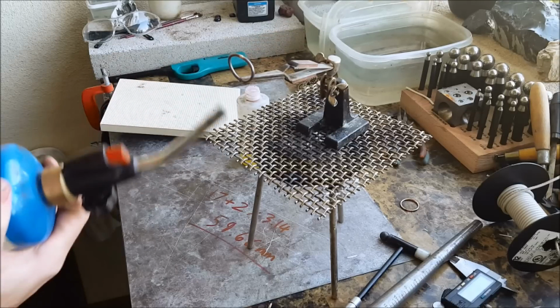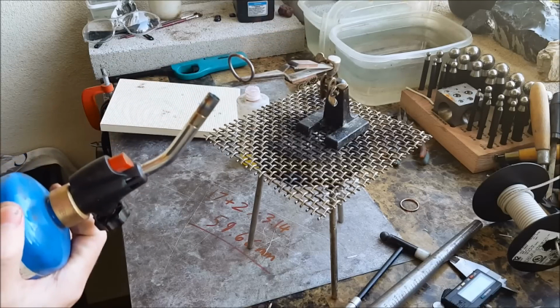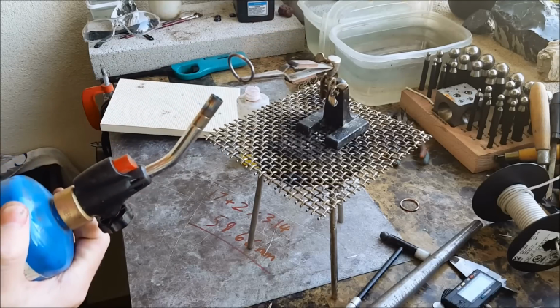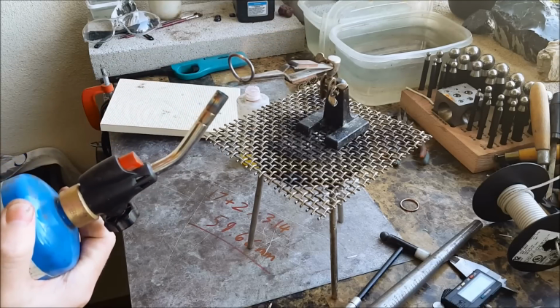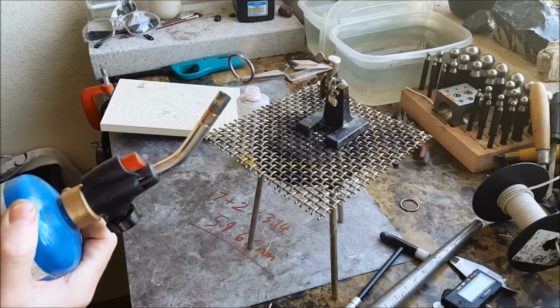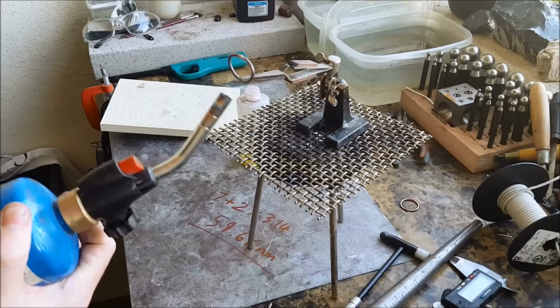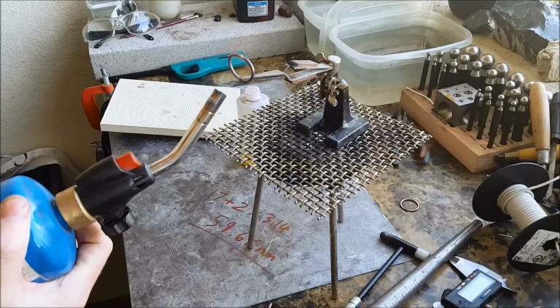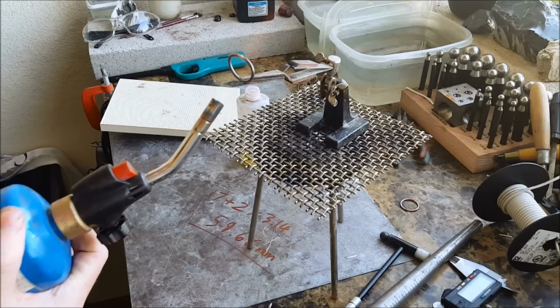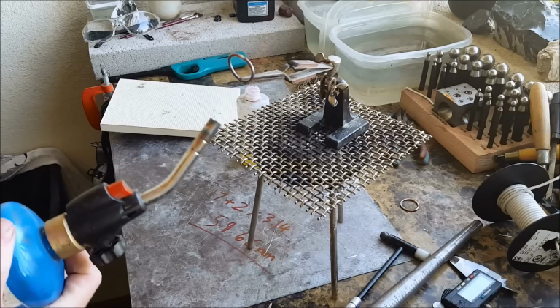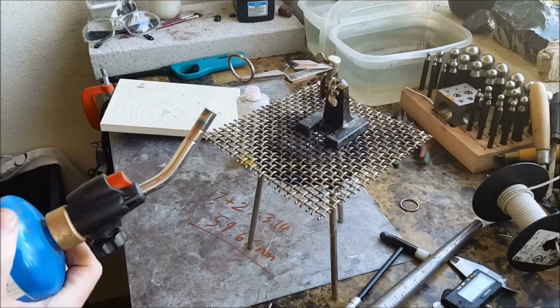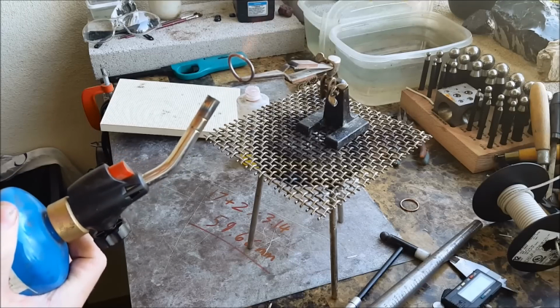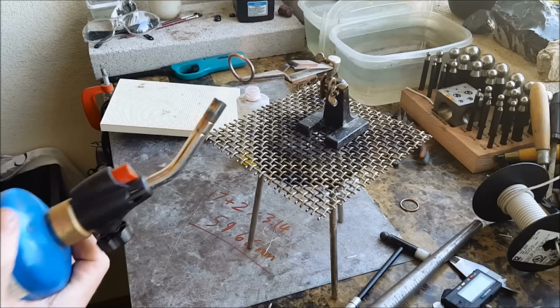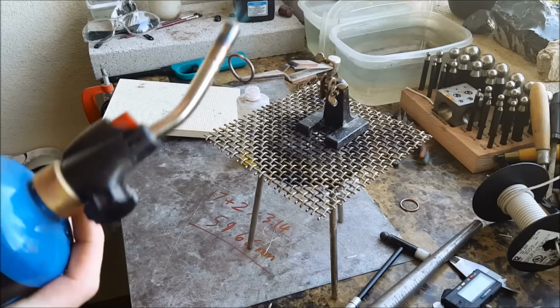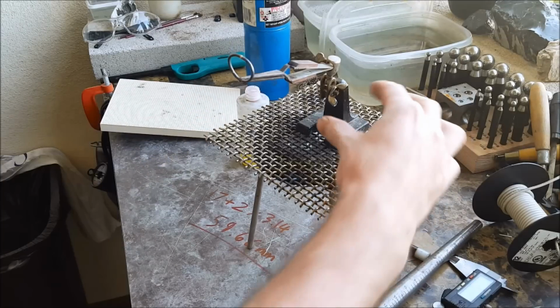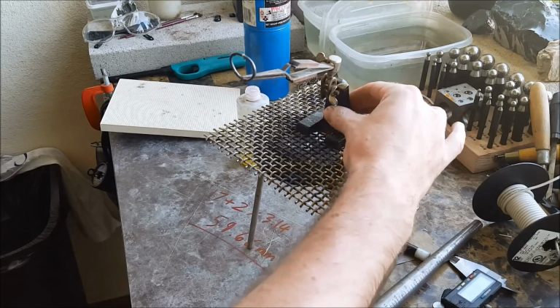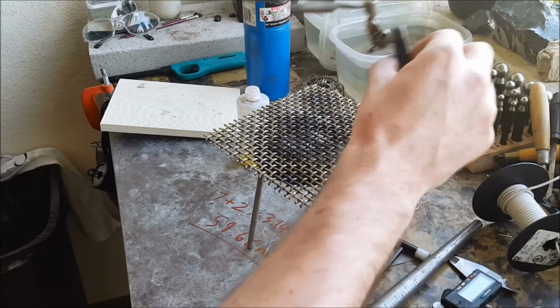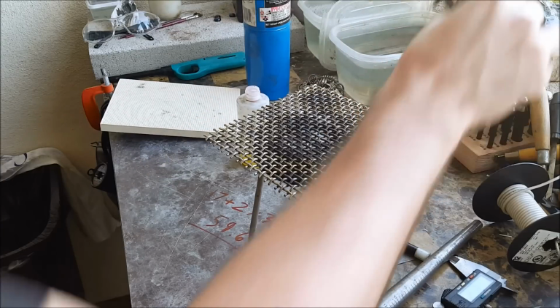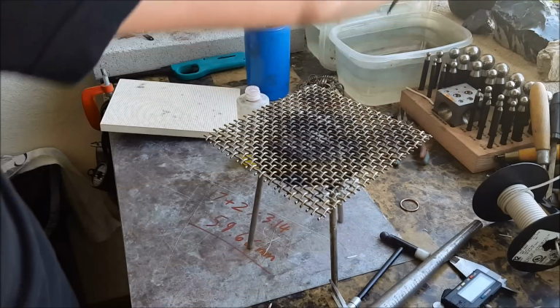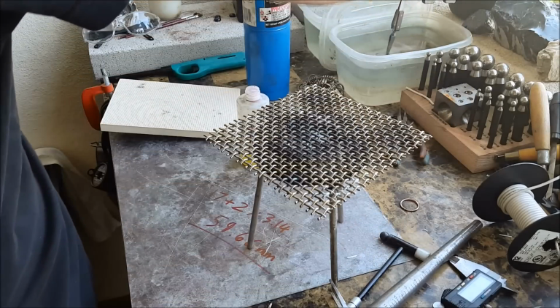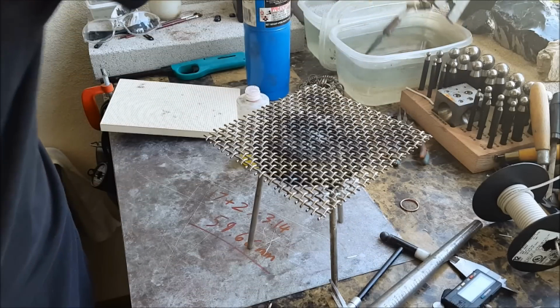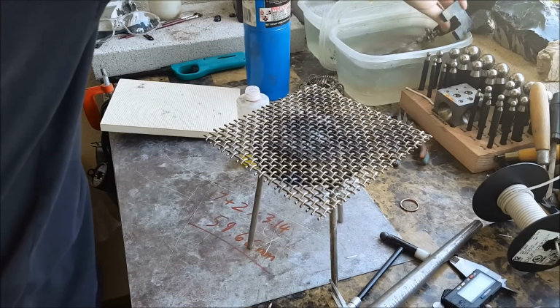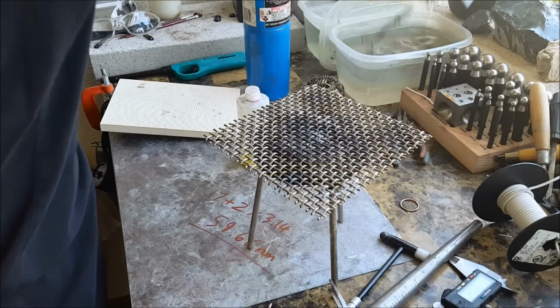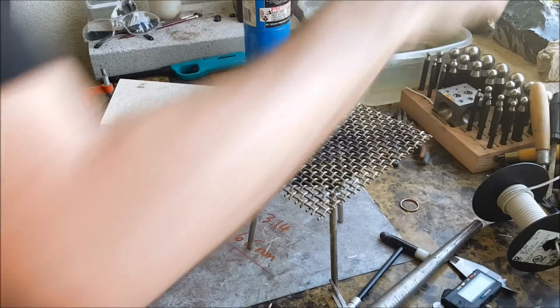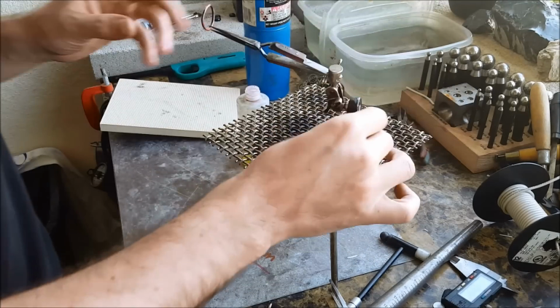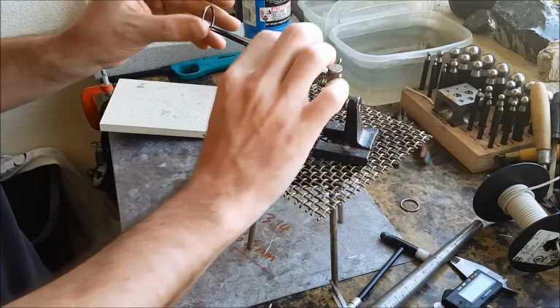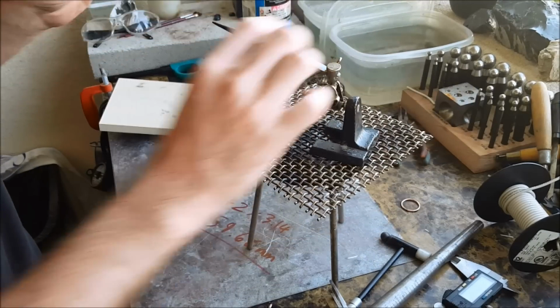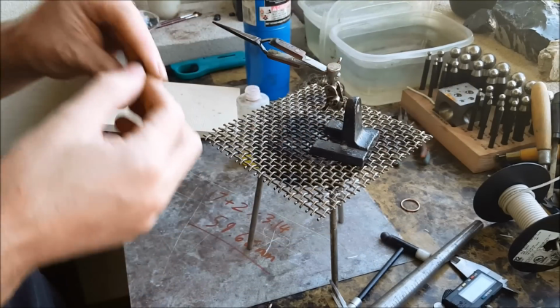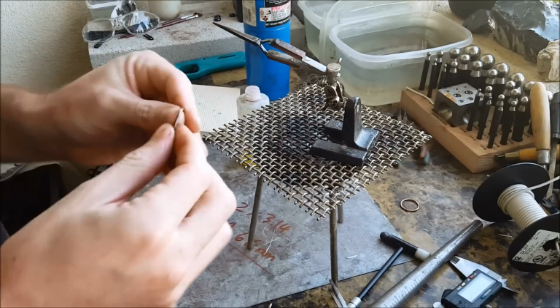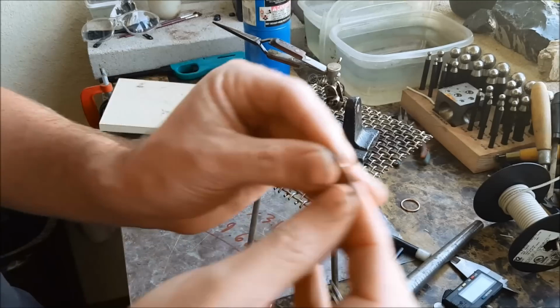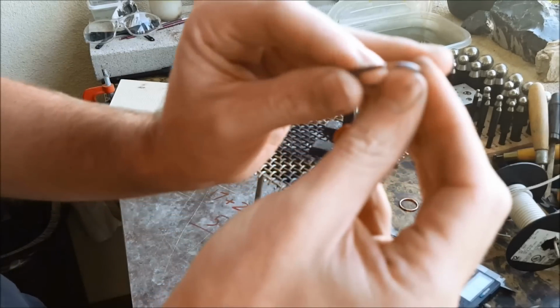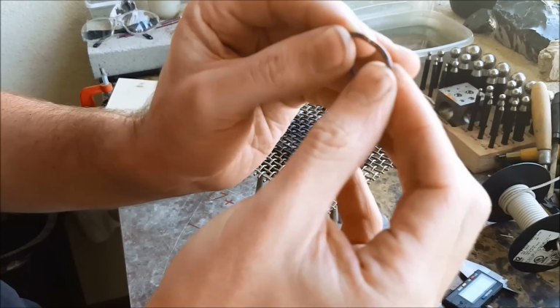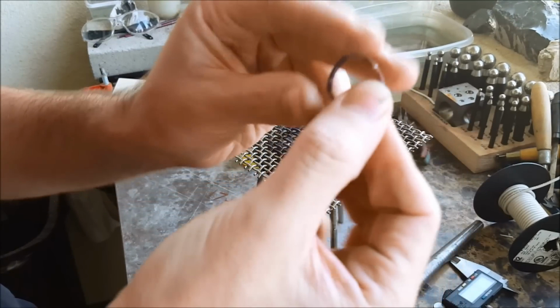Once the solder flows, kind of heat it from the bottom a little bit and then stop — any more and you'll melt it. Go ahead and quench it in some water and make sure the solder points are connected right.